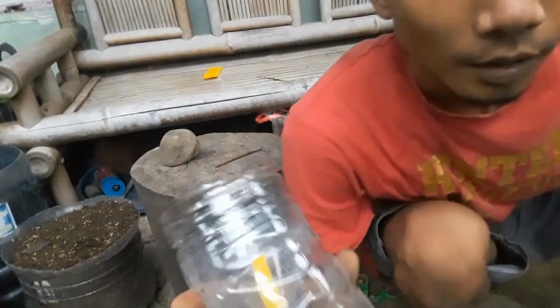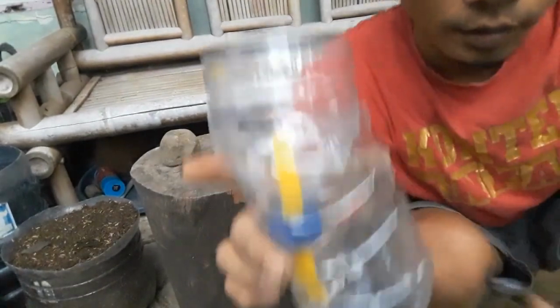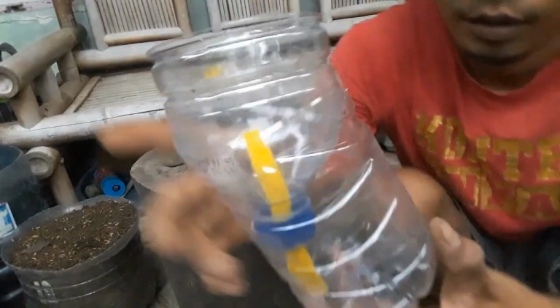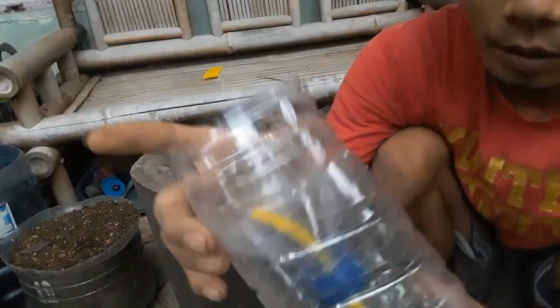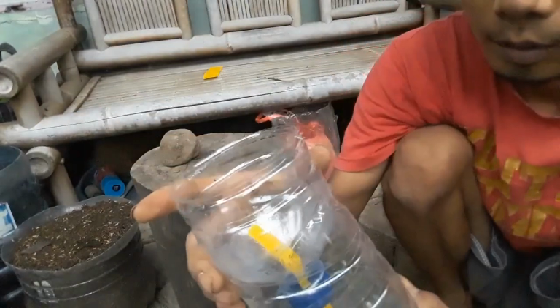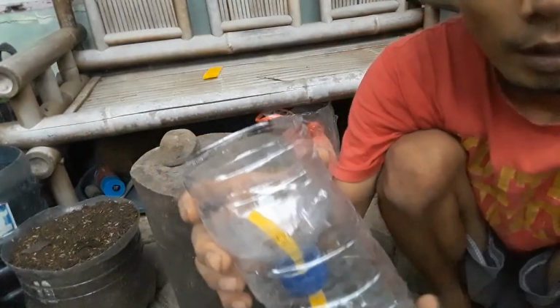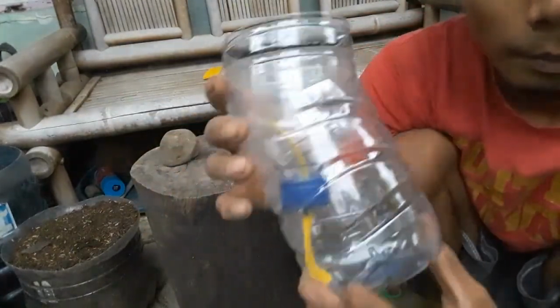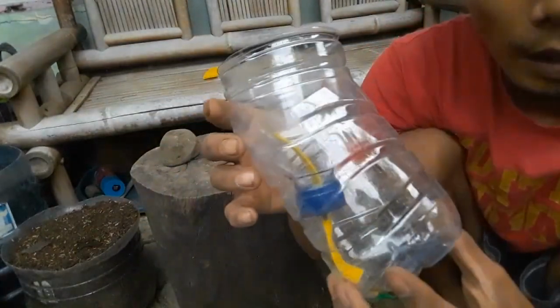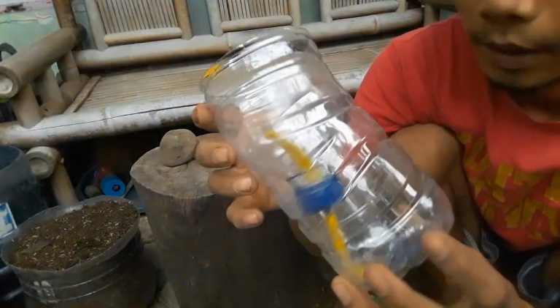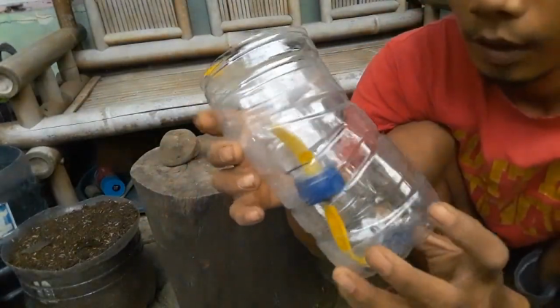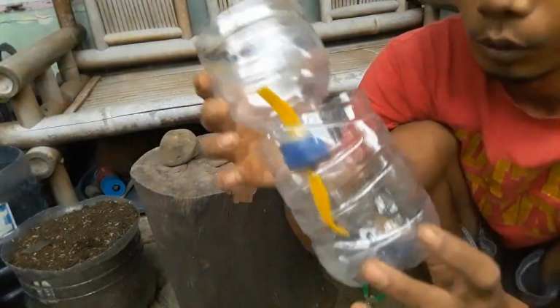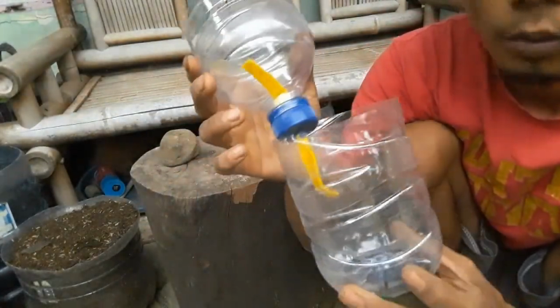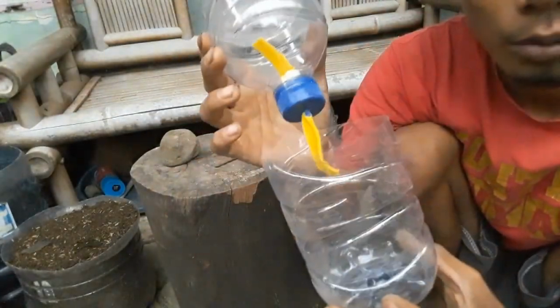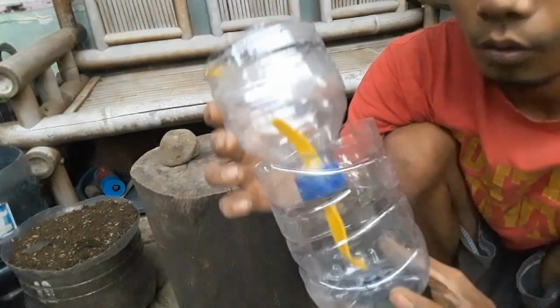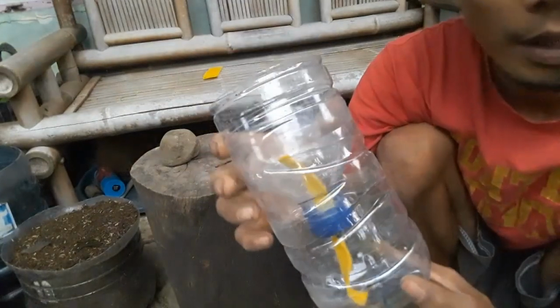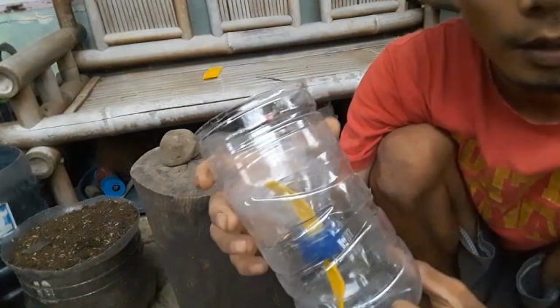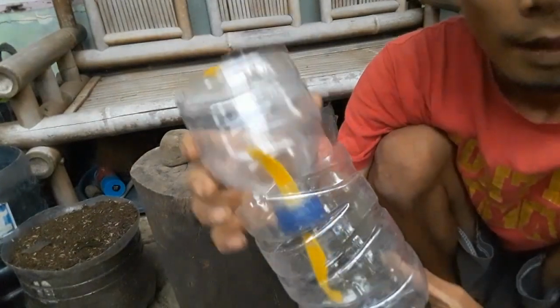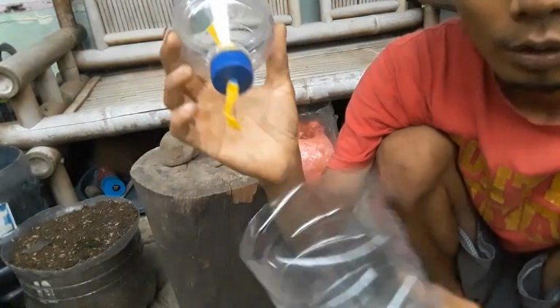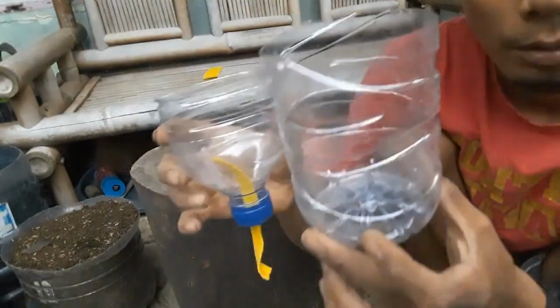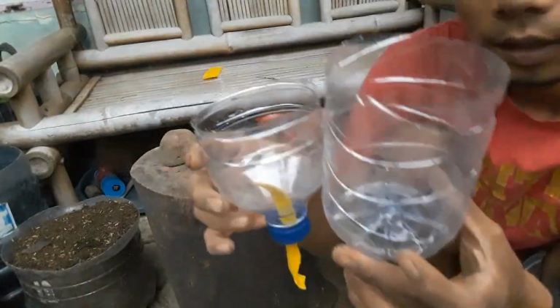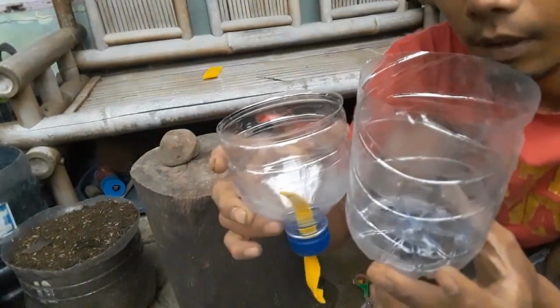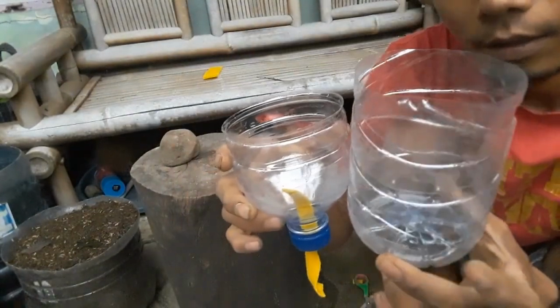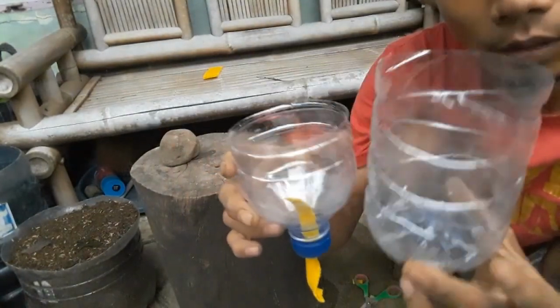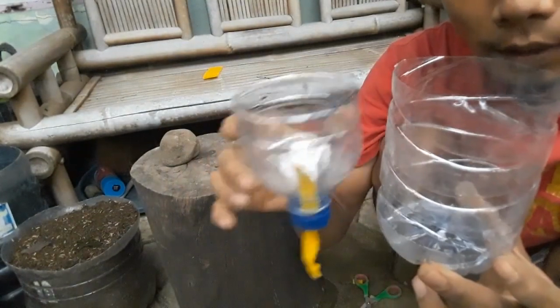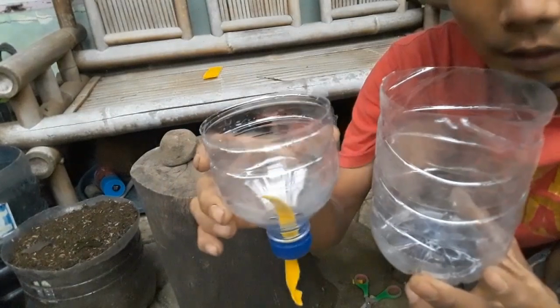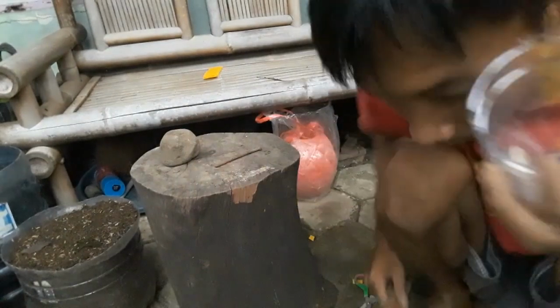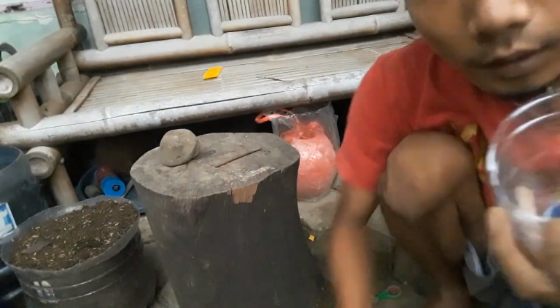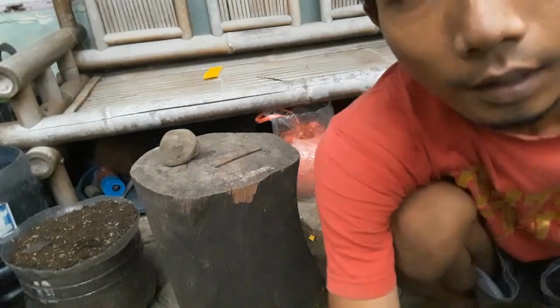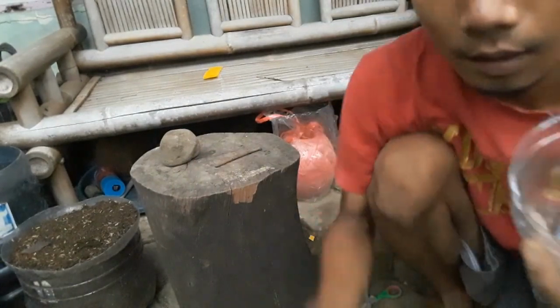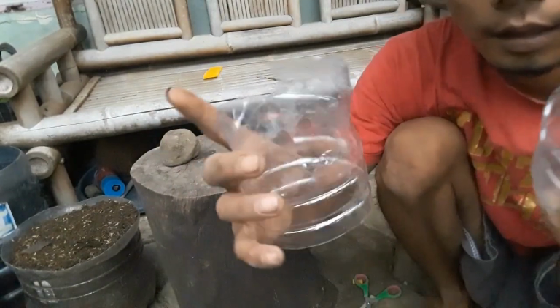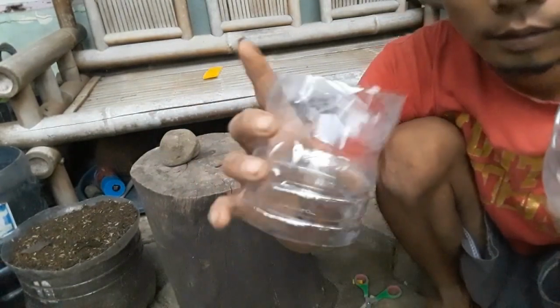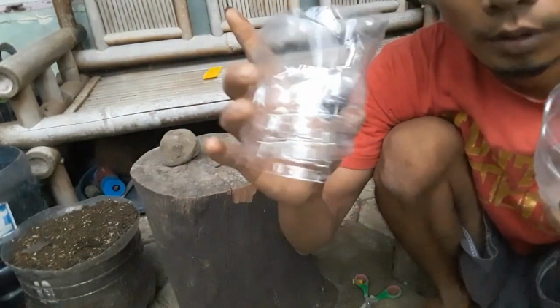Jadi gini ya guys. Jadi ketika kita menggunakan media botol aqua yang ukuran 1,45 liter, kita potong jadi dua. Kita ambil bagian sisi bawah dan sisi bagian atas. Berarti kita sisakan sekian, kita buang.